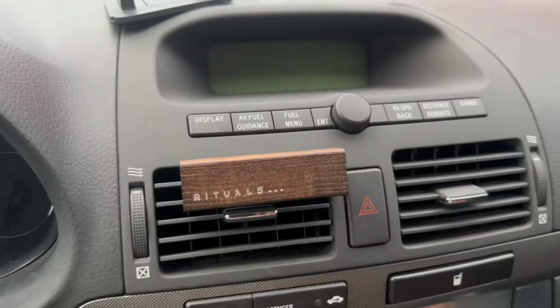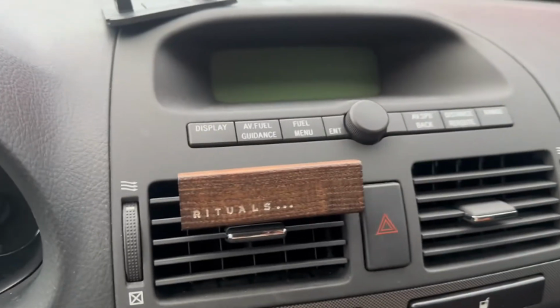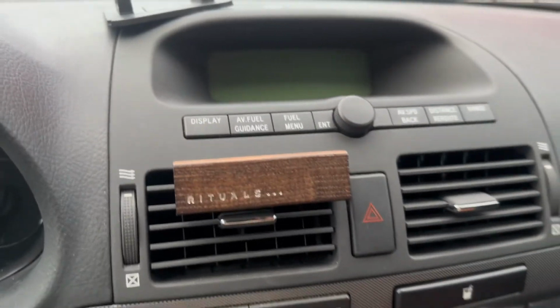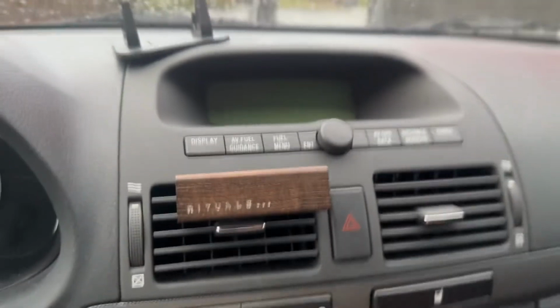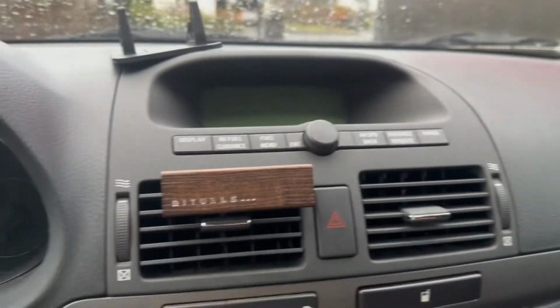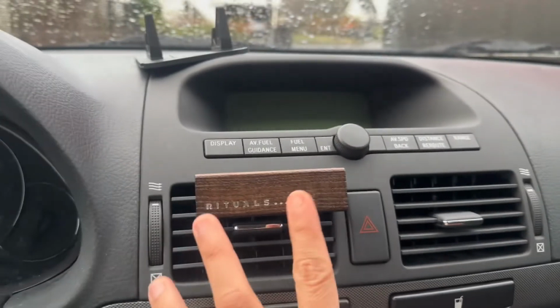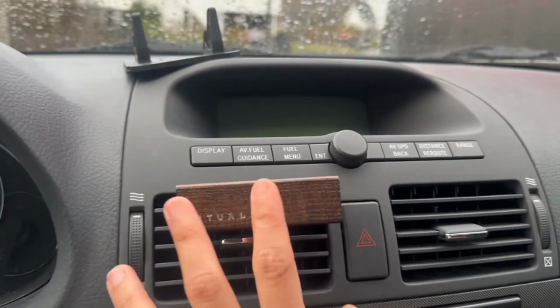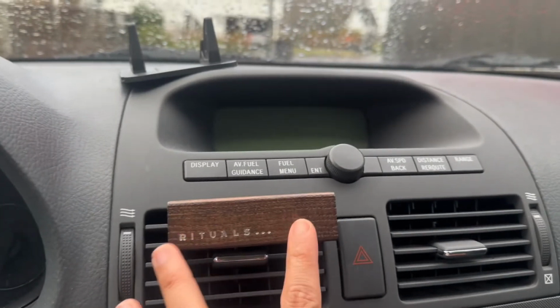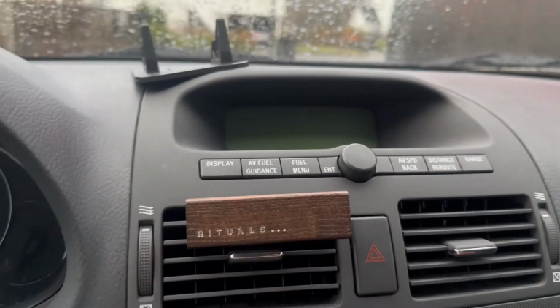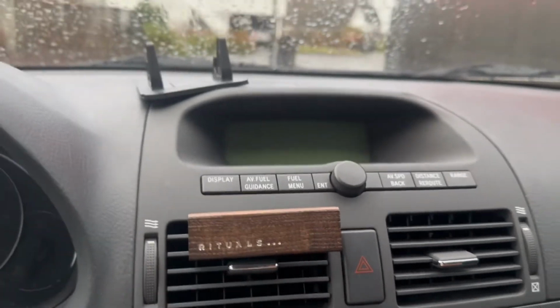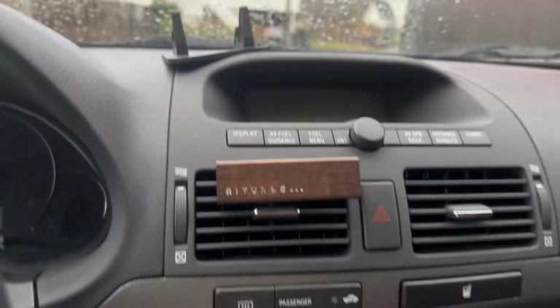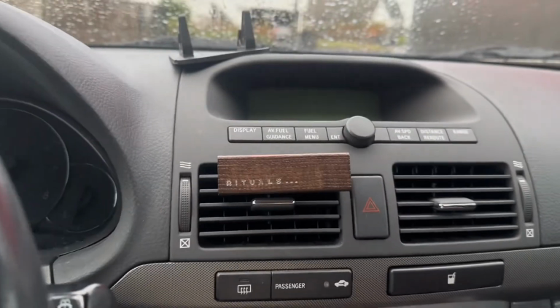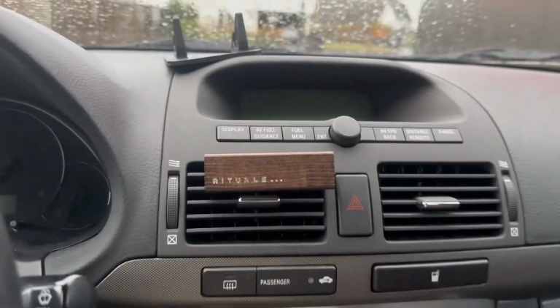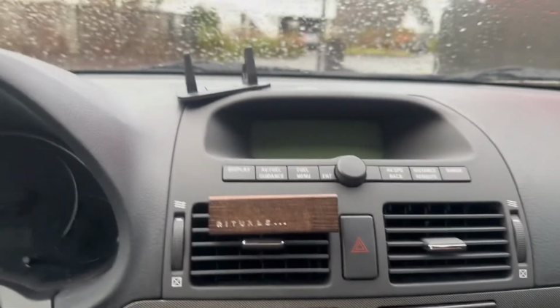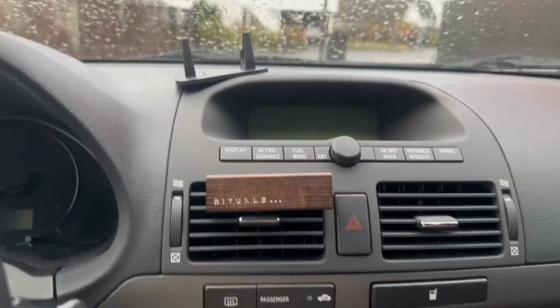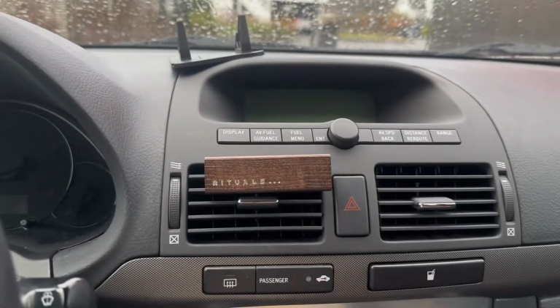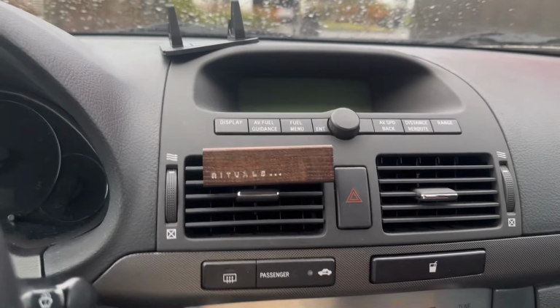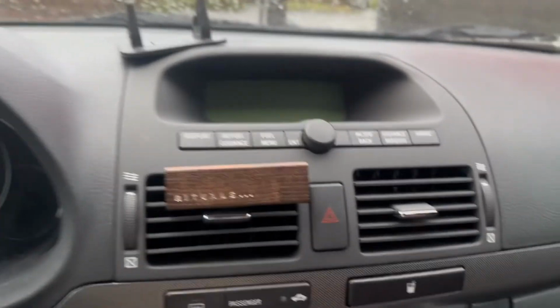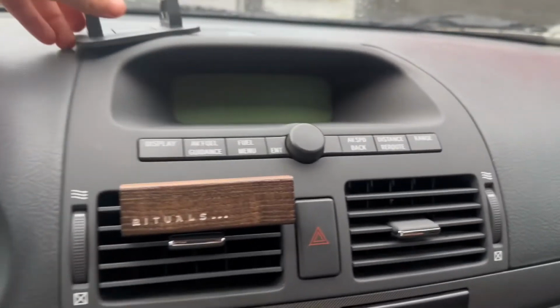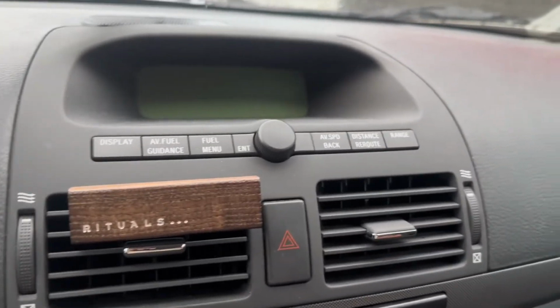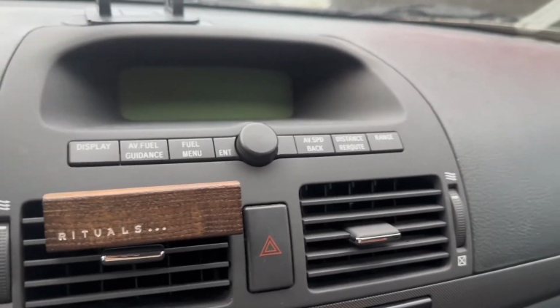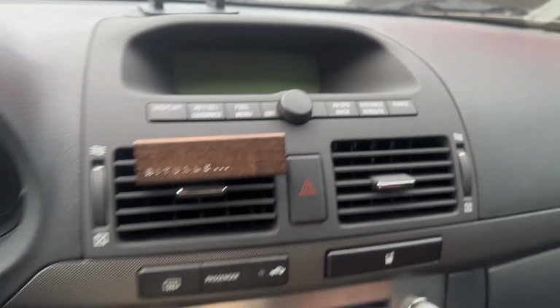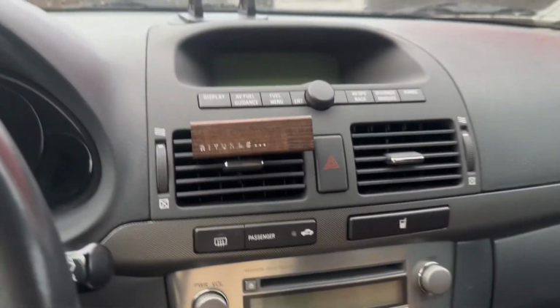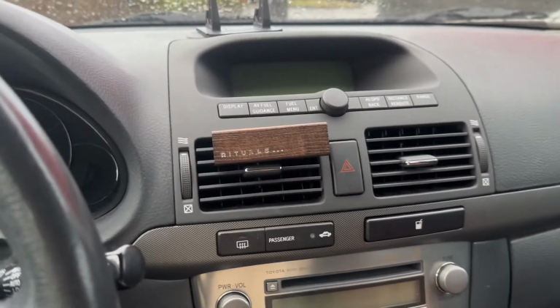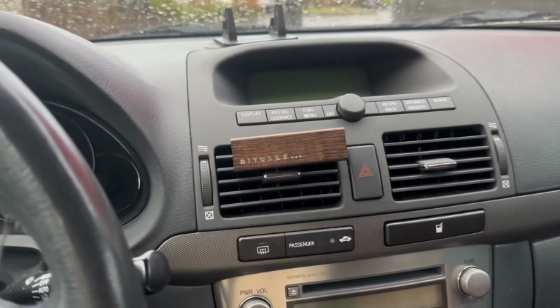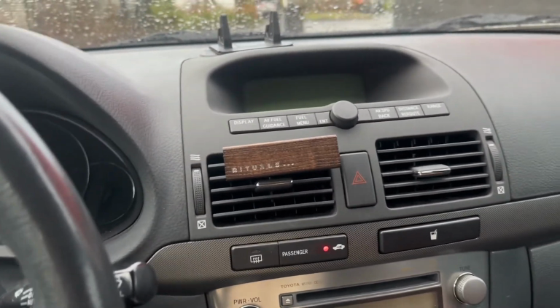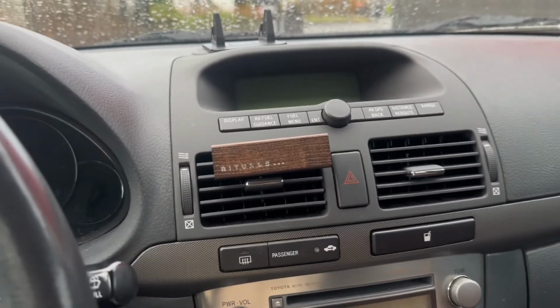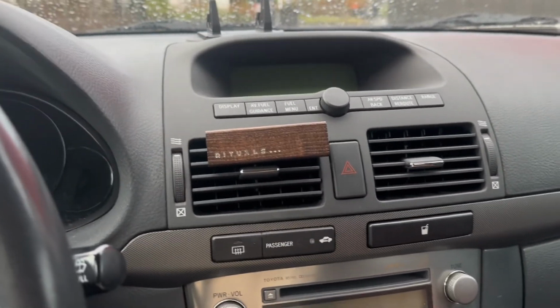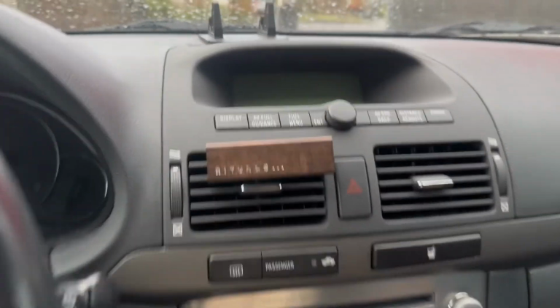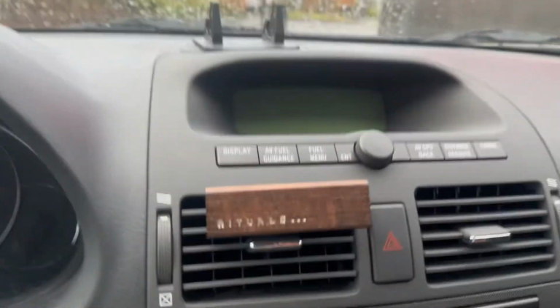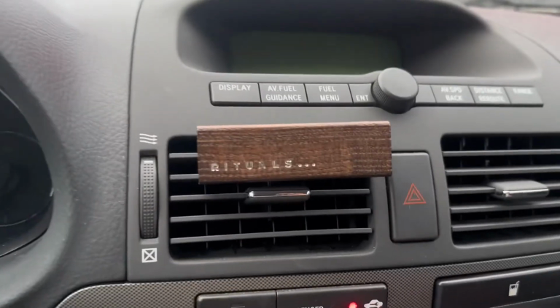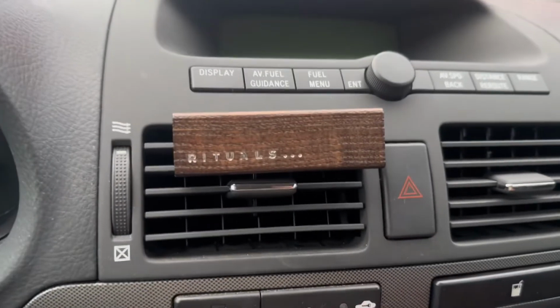I like to put my Rituals car perfume in the middle so everyone can smell it from the passenger seat and at the back, just like so.